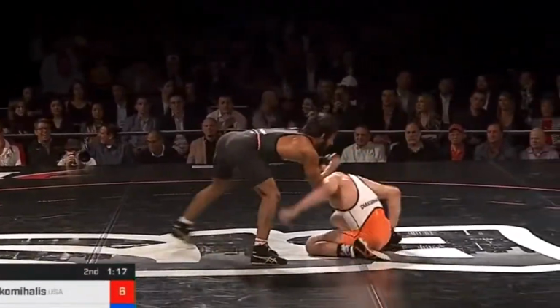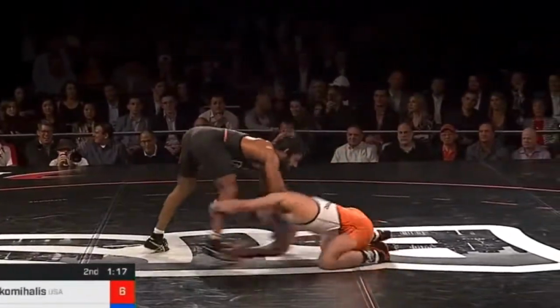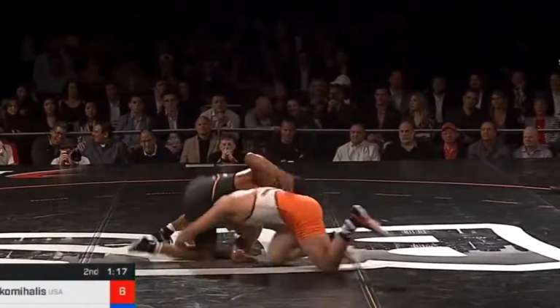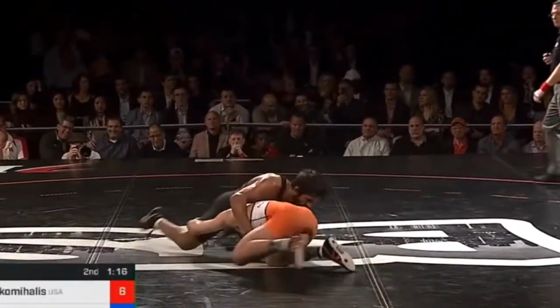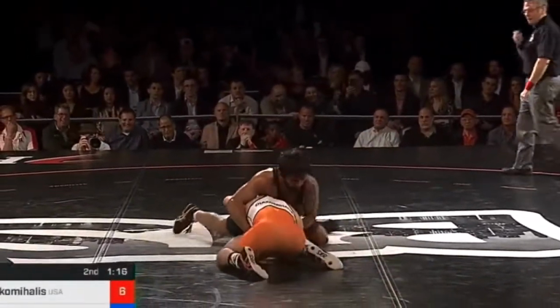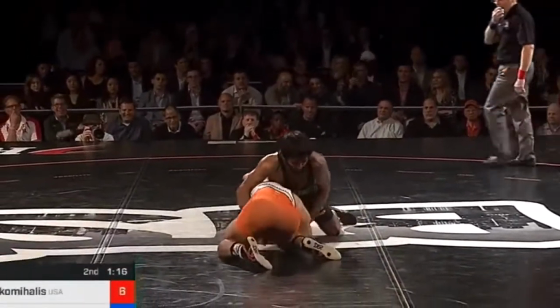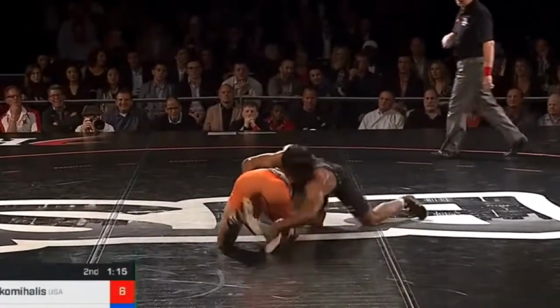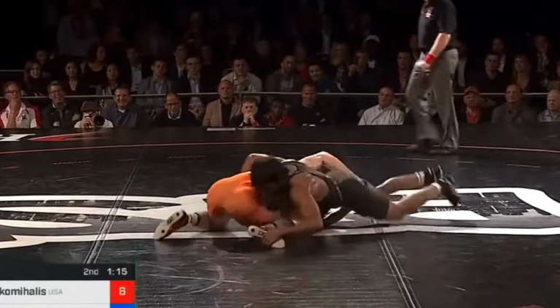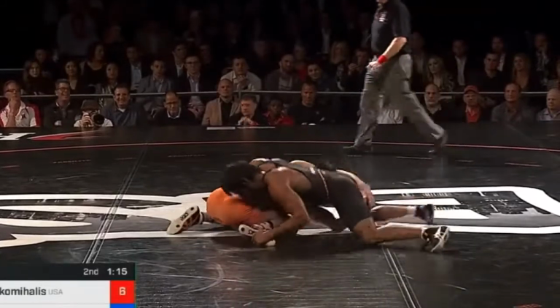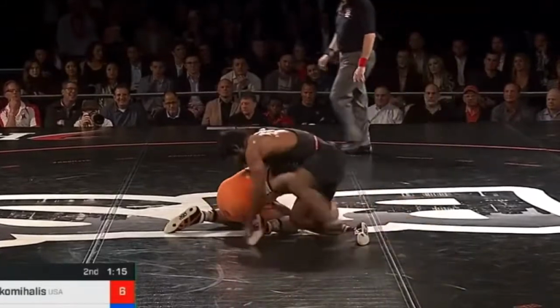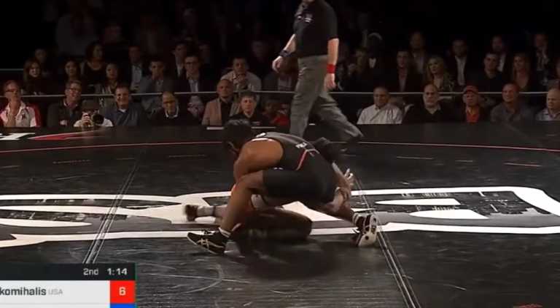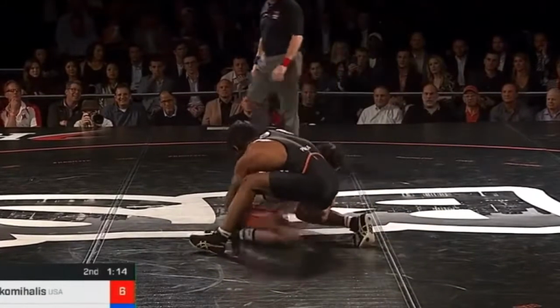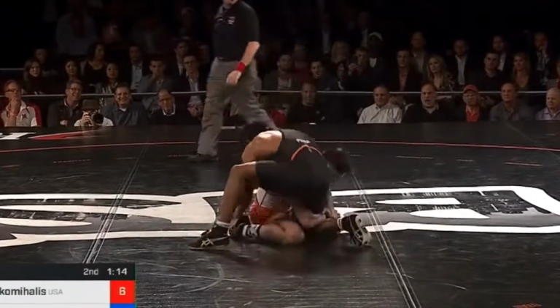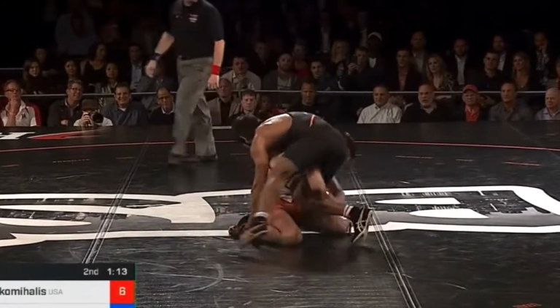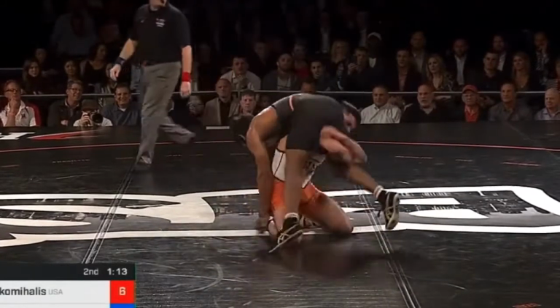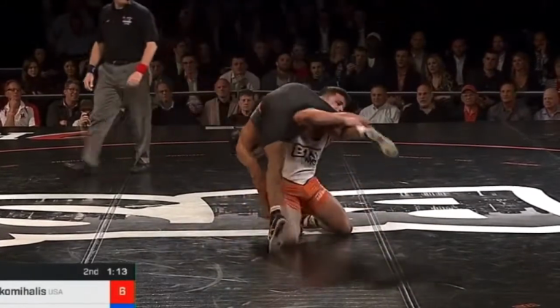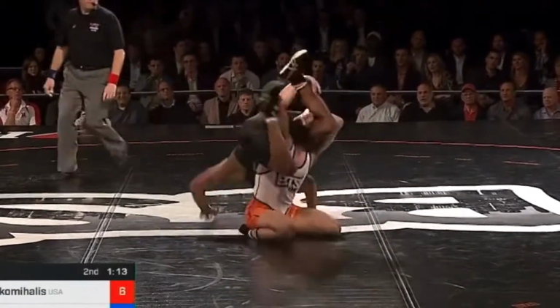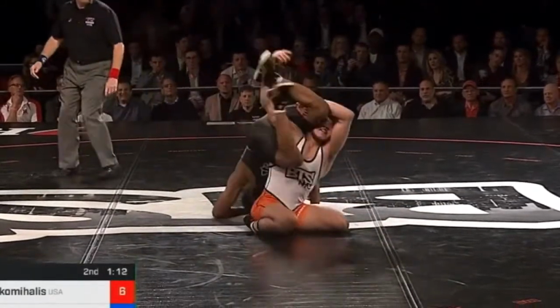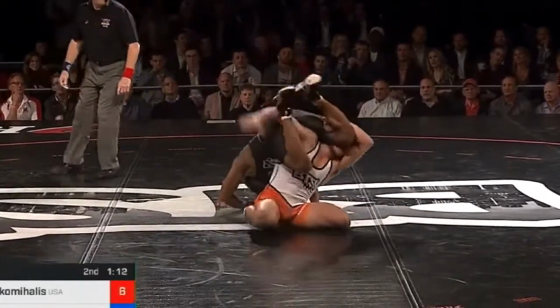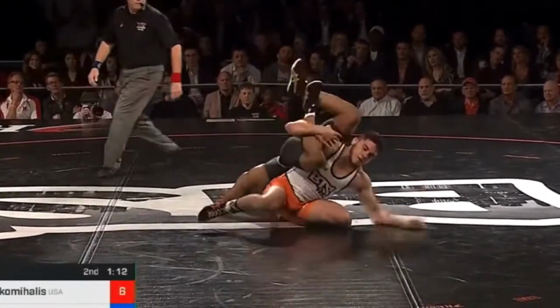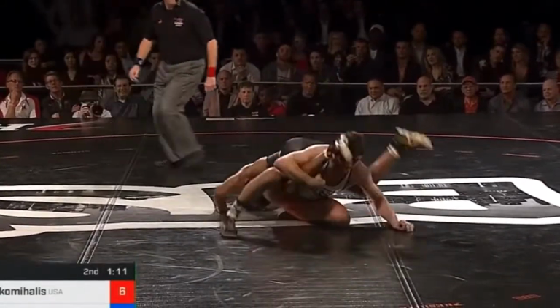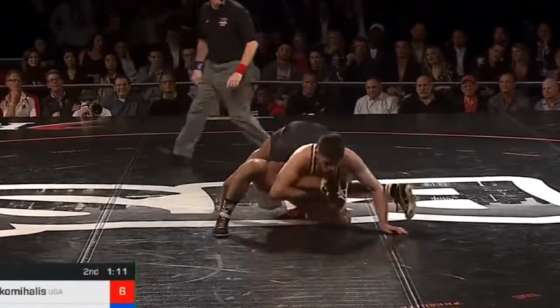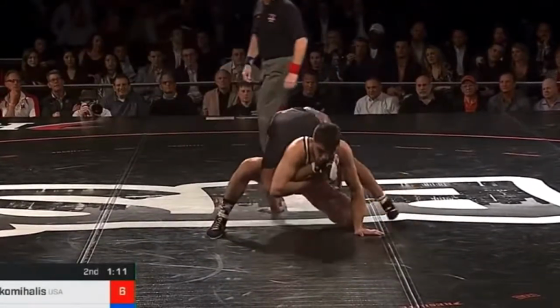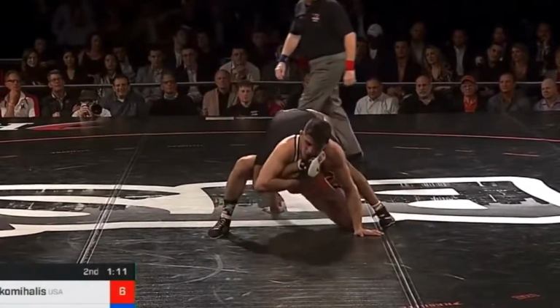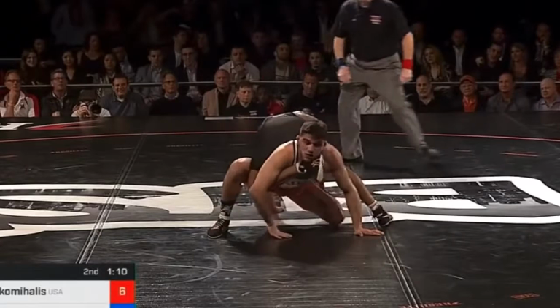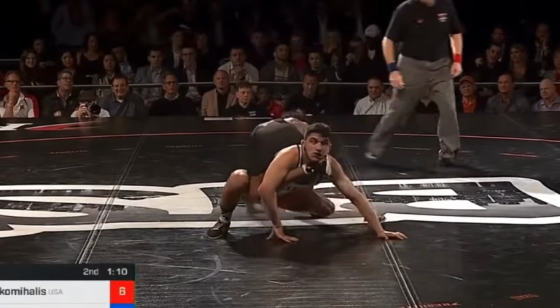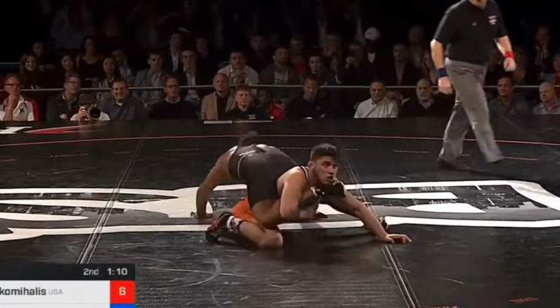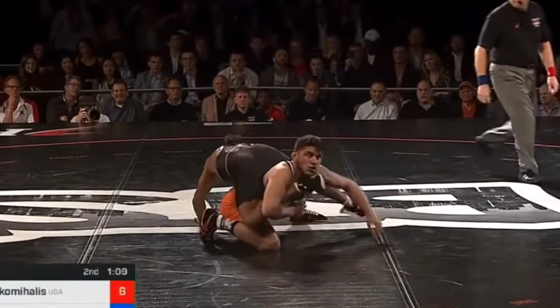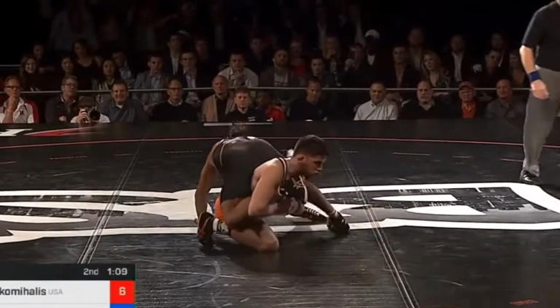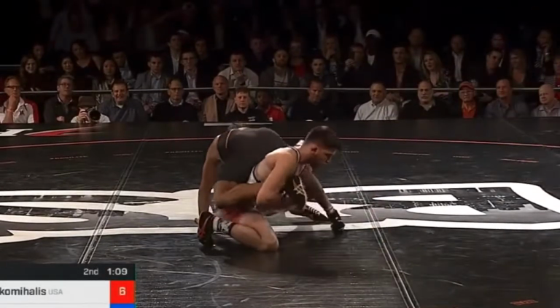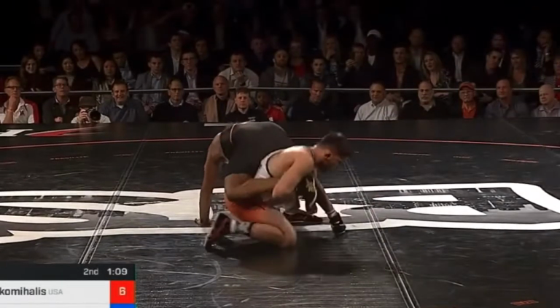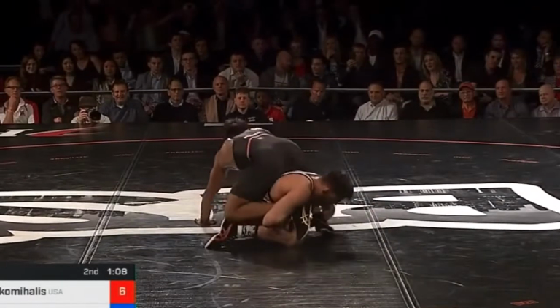Duck attempt, doesn't get it. Reattack — needs to continue to wrestle. Fixes the position. Overhooks on the leg — balance act here. Overhooks on the opposite leg.